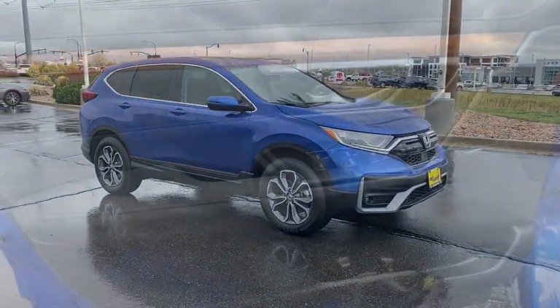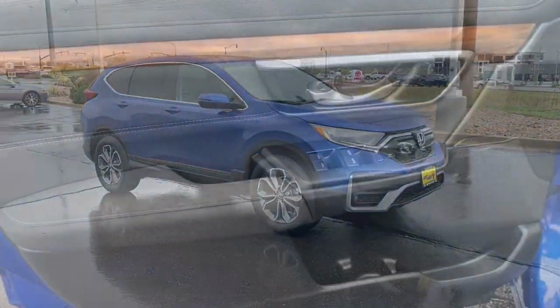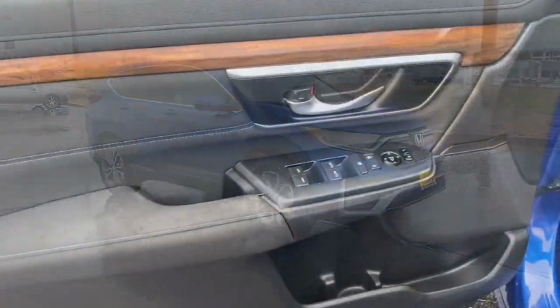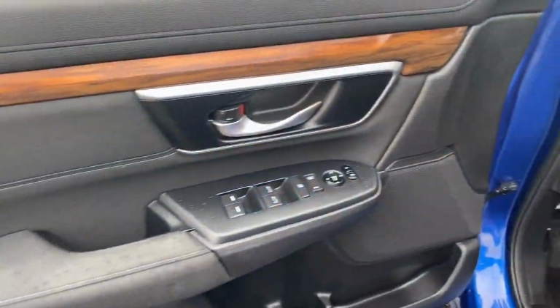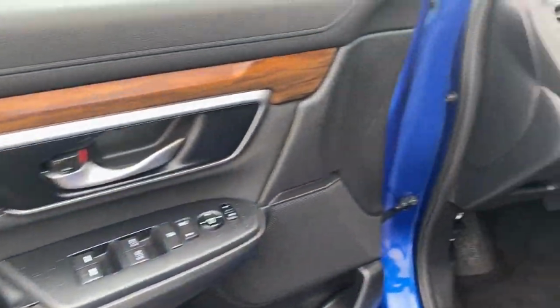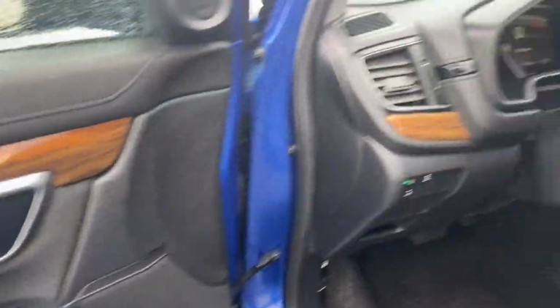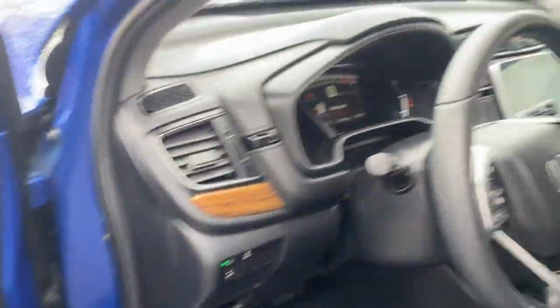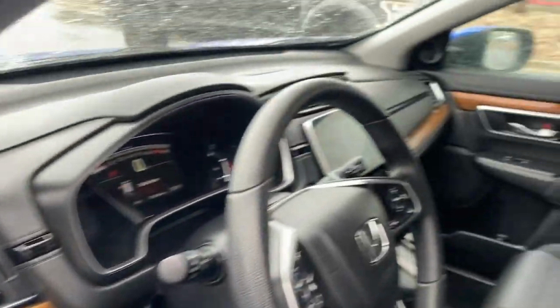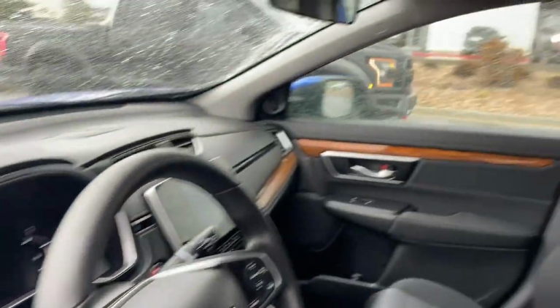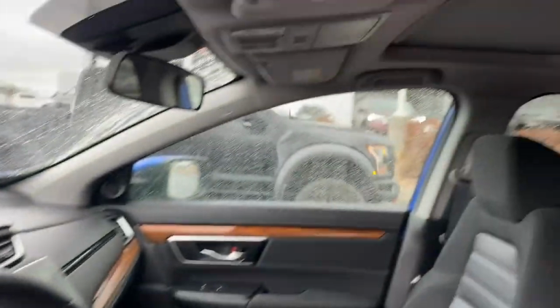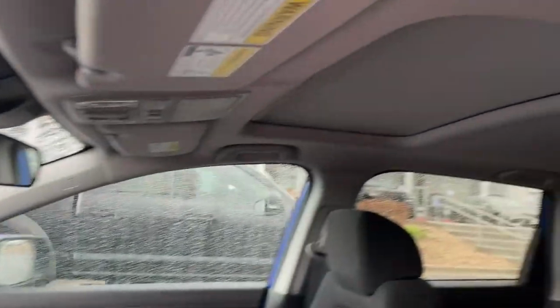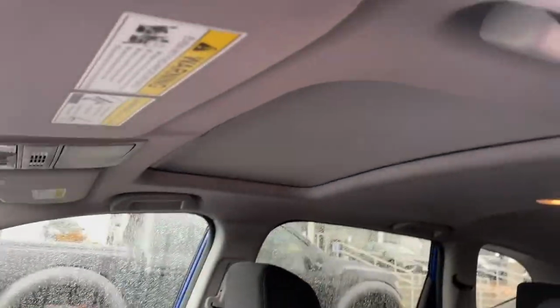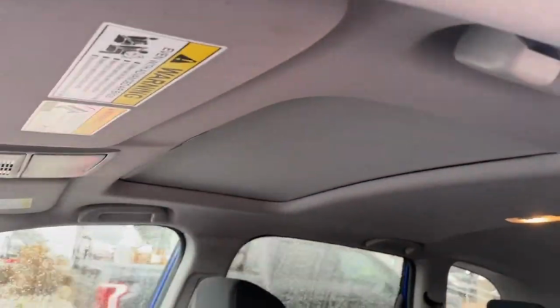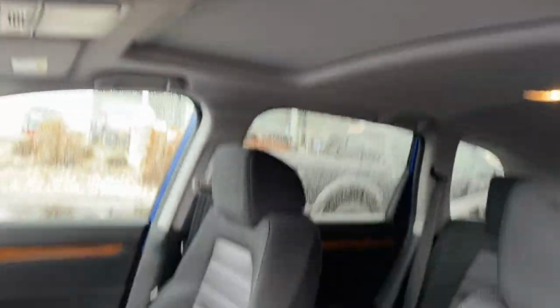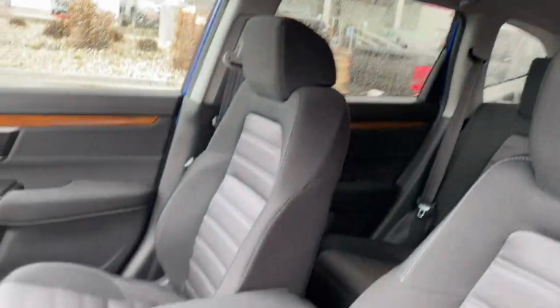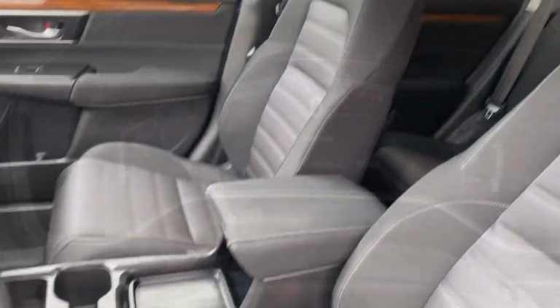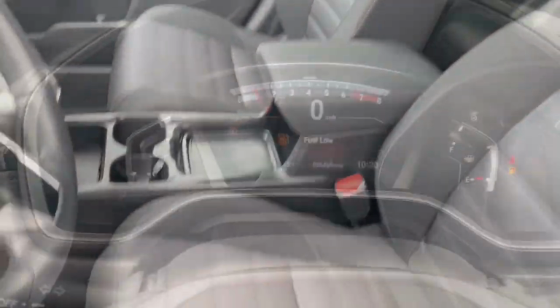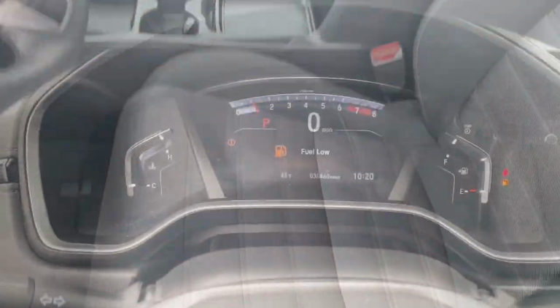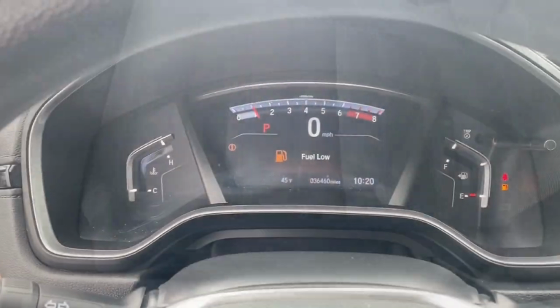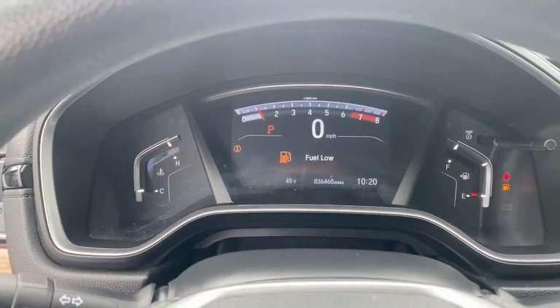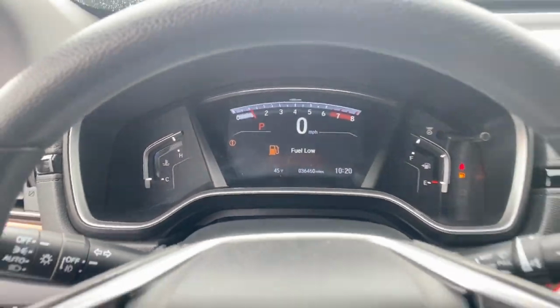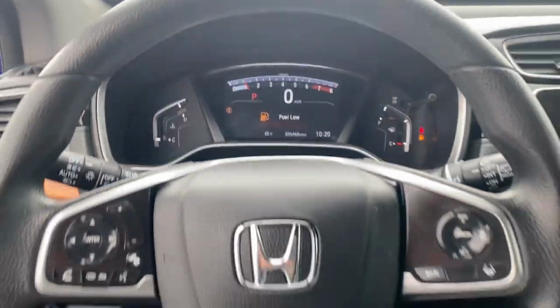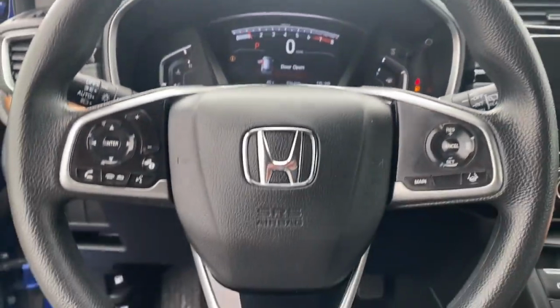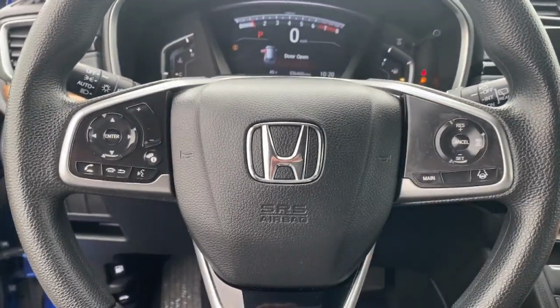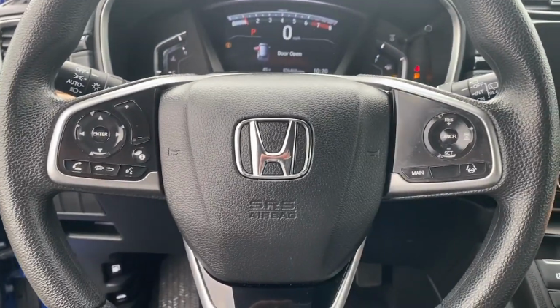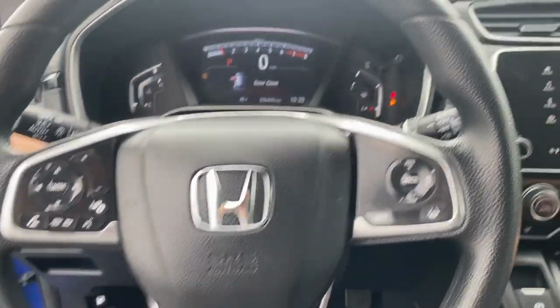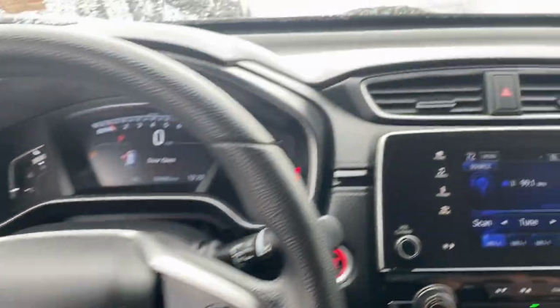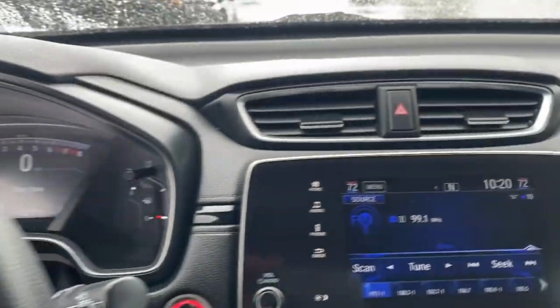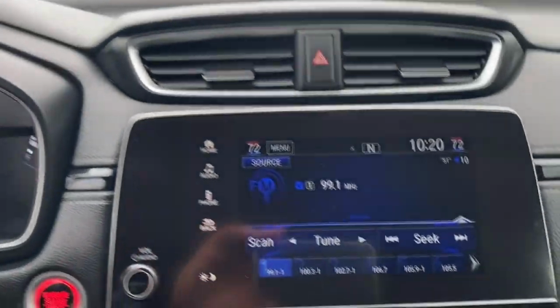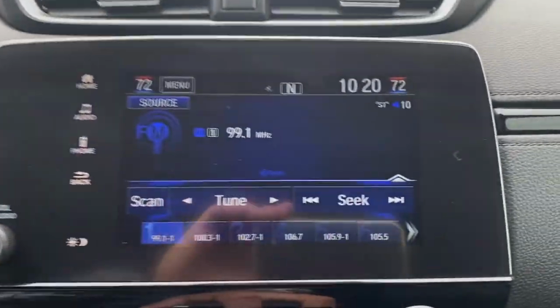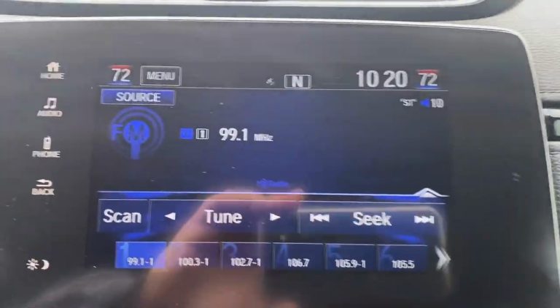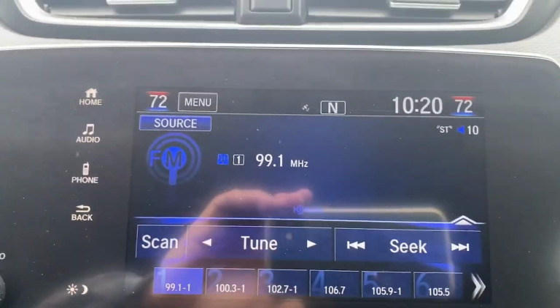Apple CarPlay and/or Android Auto, pre-collision system, moonroof, keyless entry, backup camera, heated mirrors.